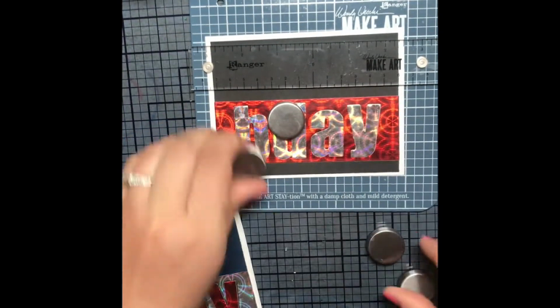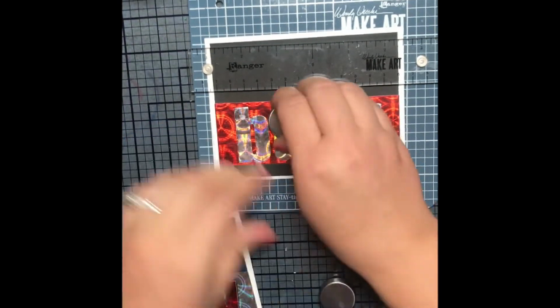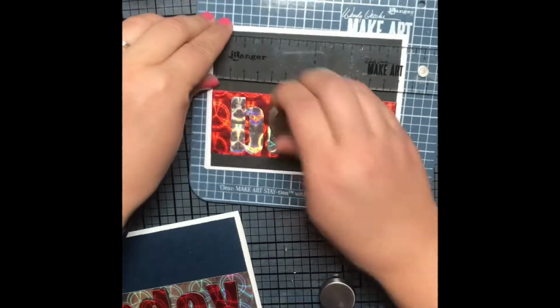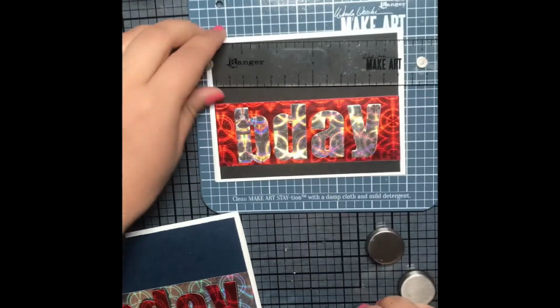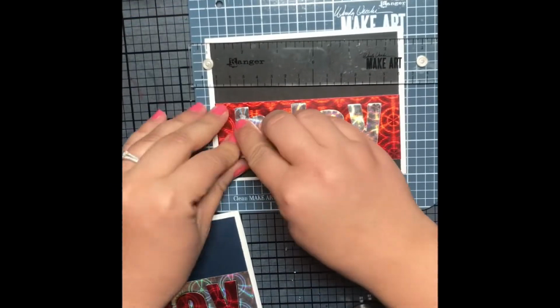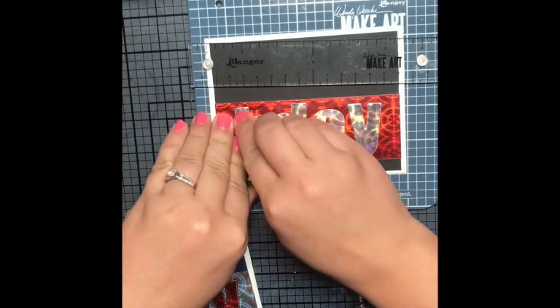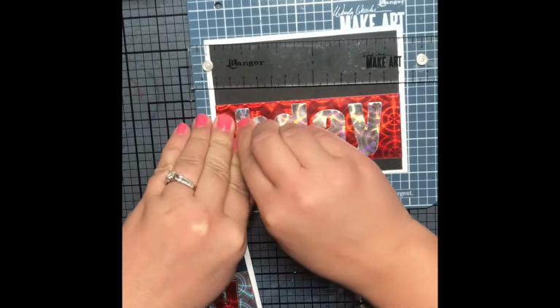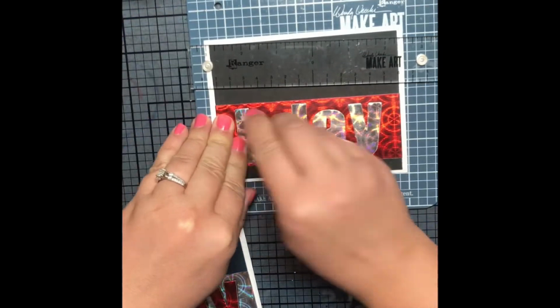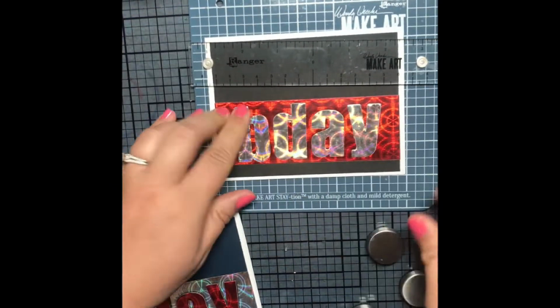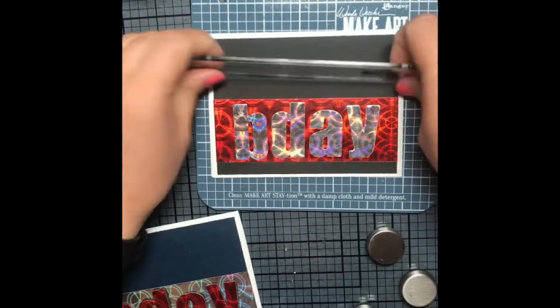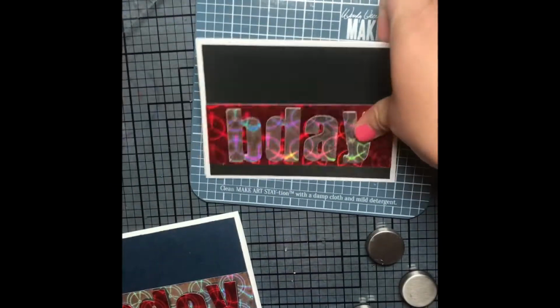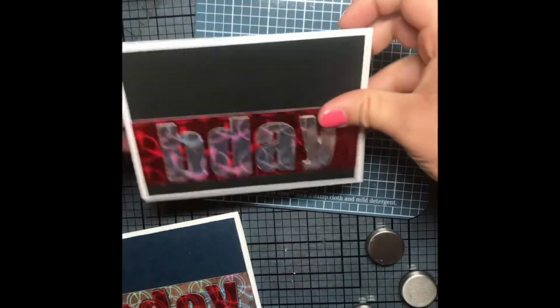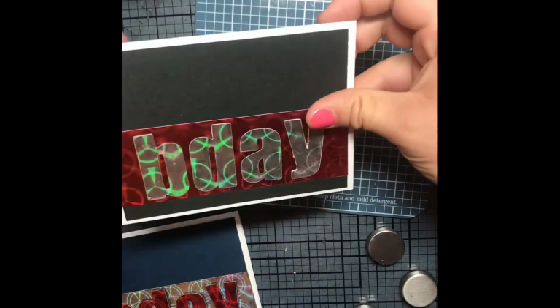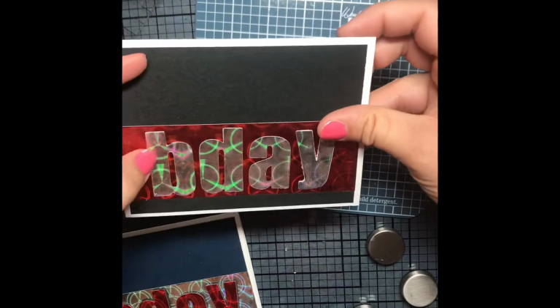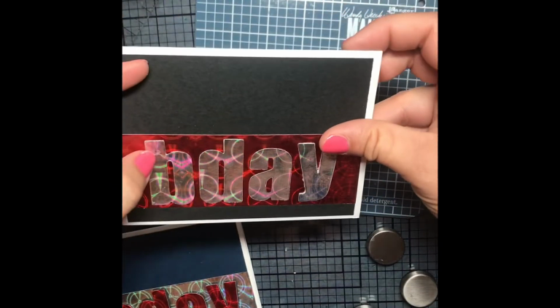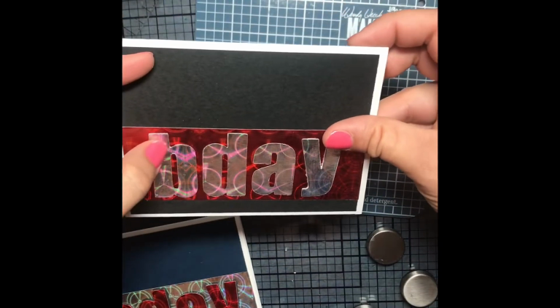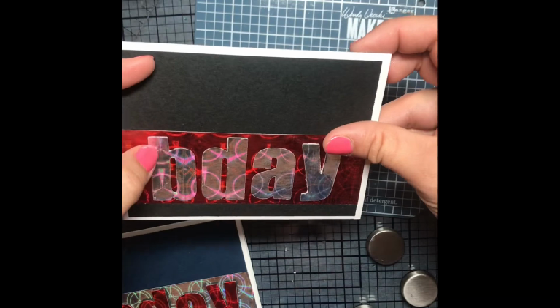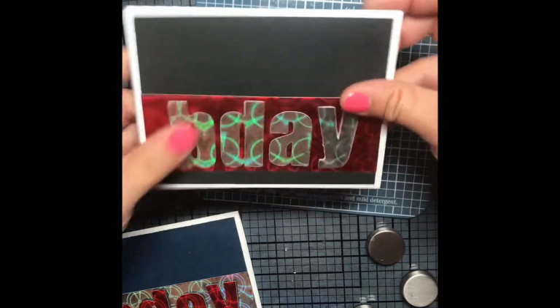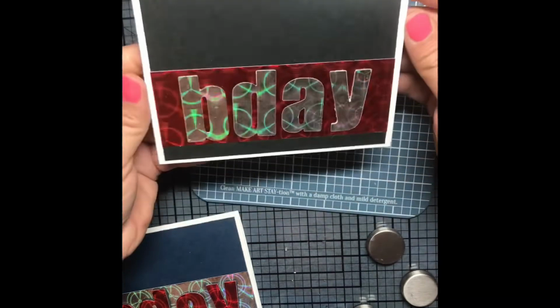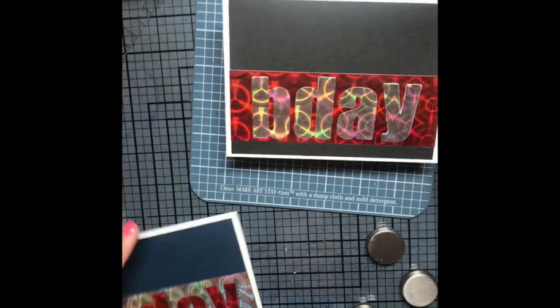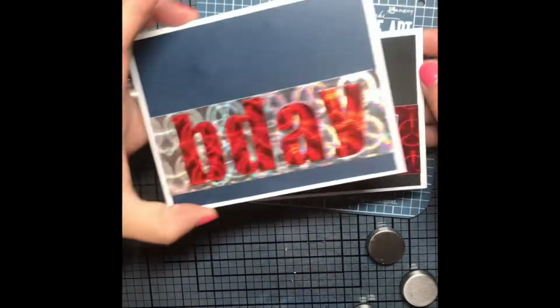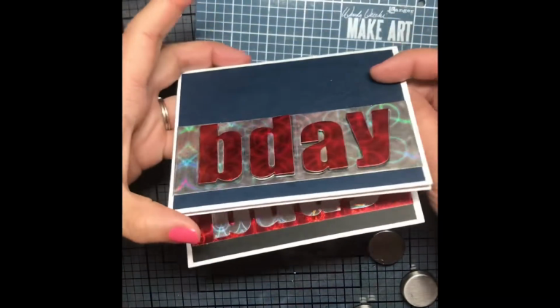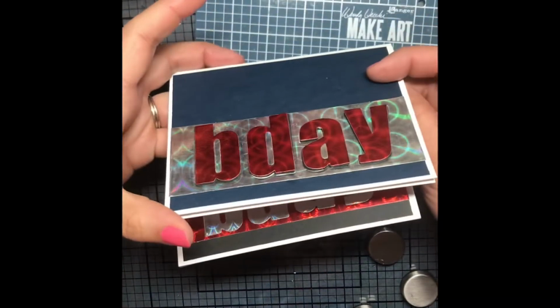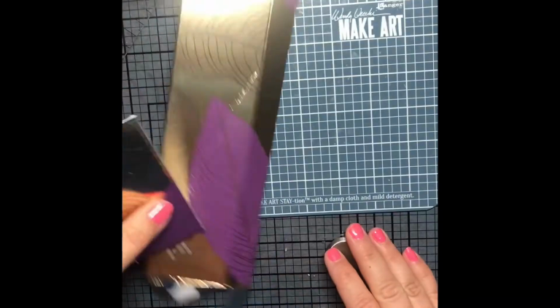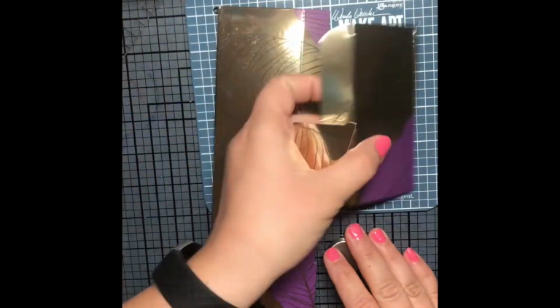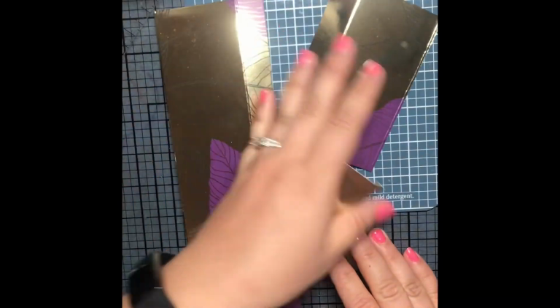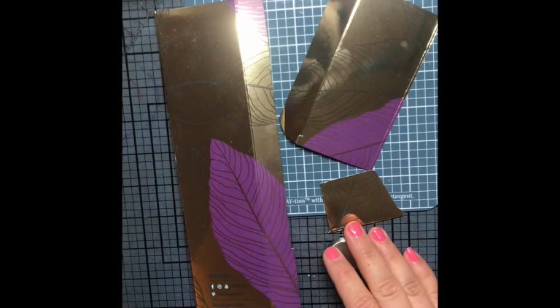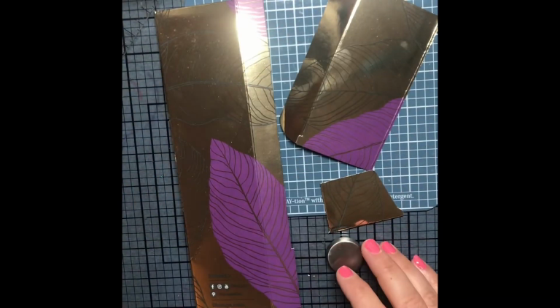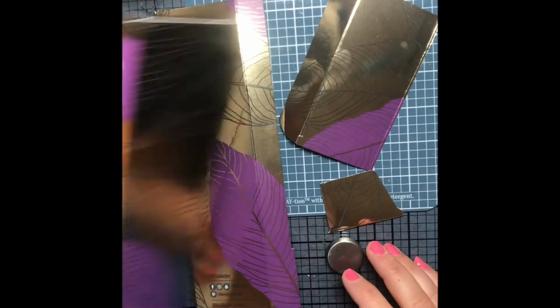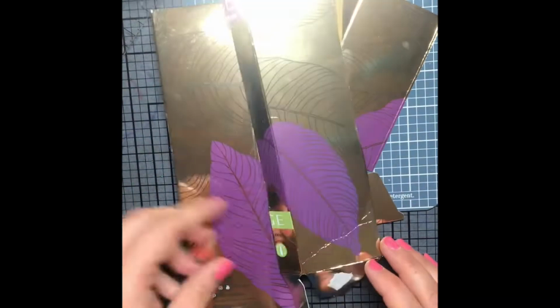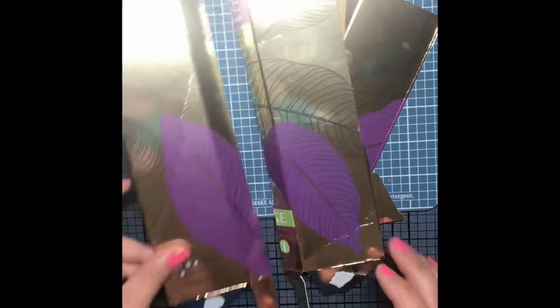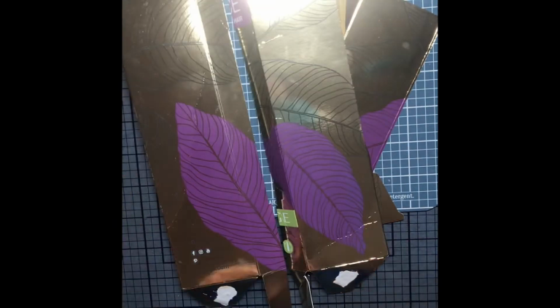I feel like these cards could work for a kid, they could work for a masculine card, or a universal card. And I have a sentiment stash cup with lots of different sentiments in it, so that would work for anybody.